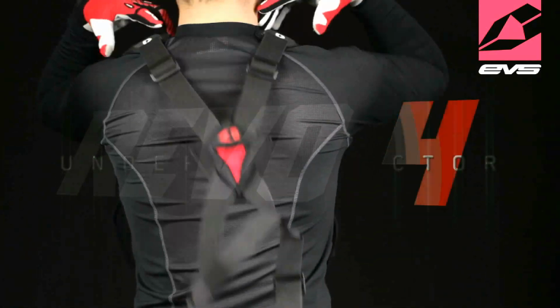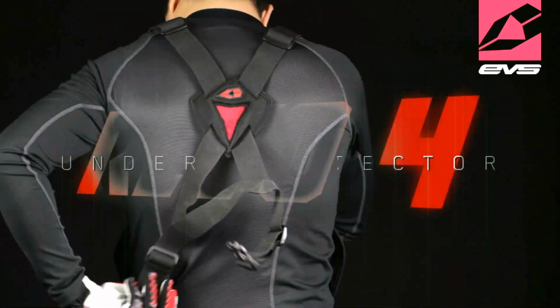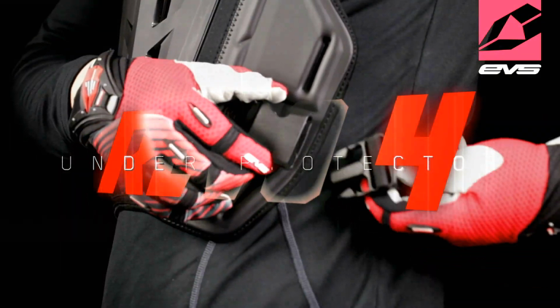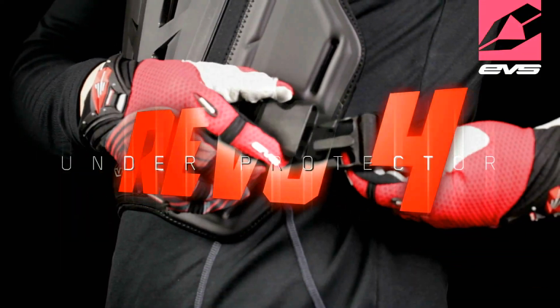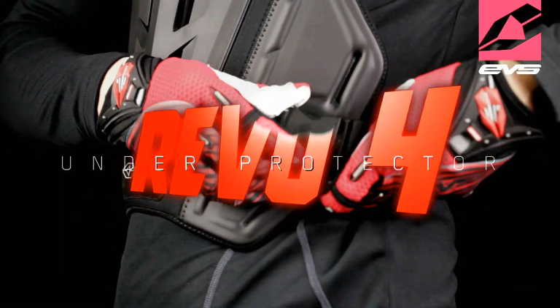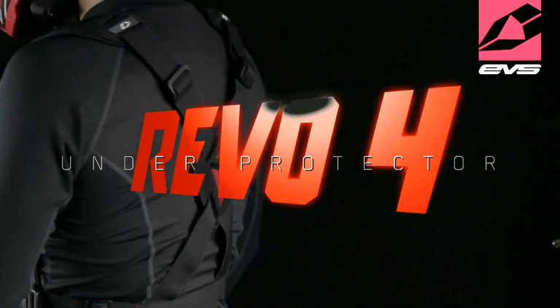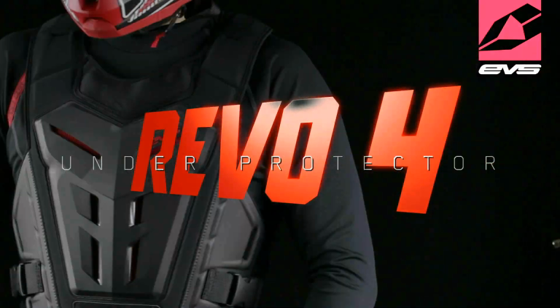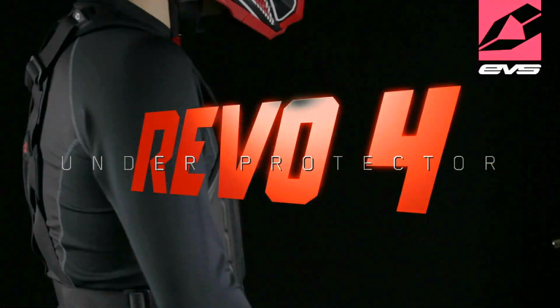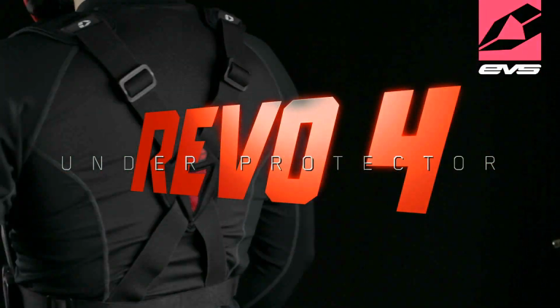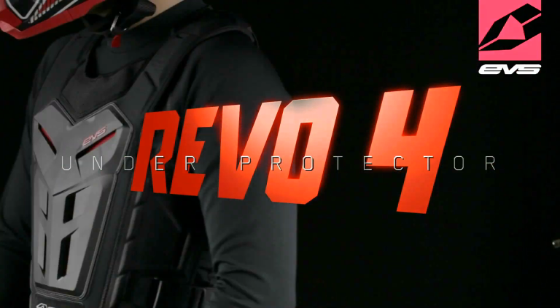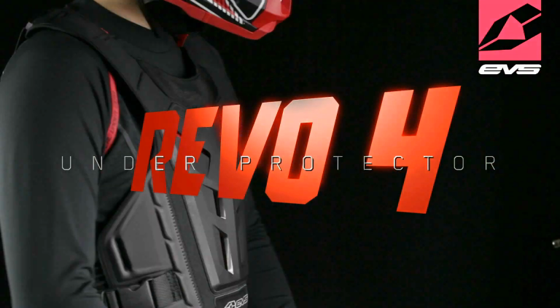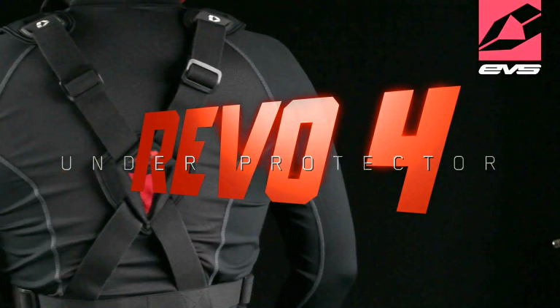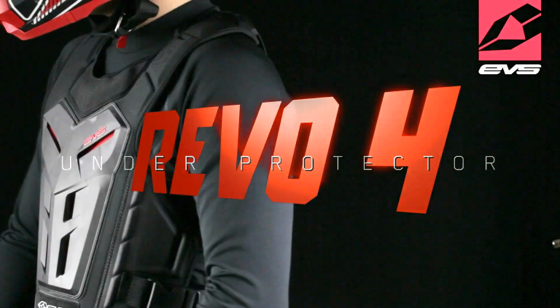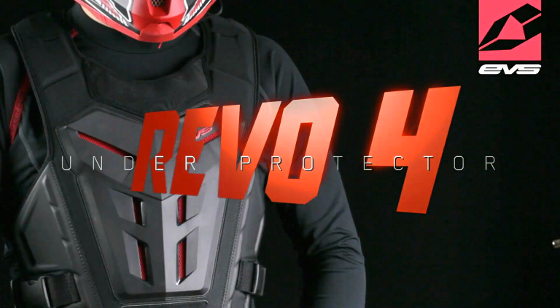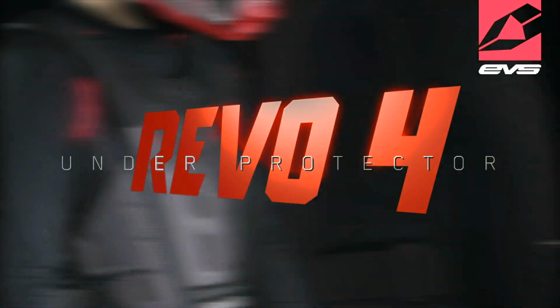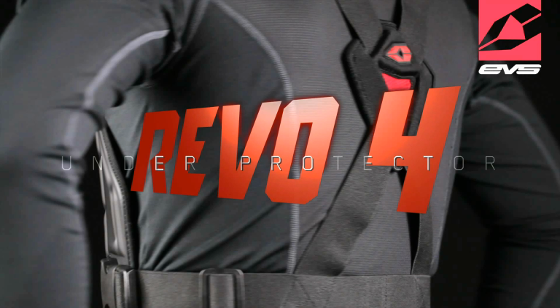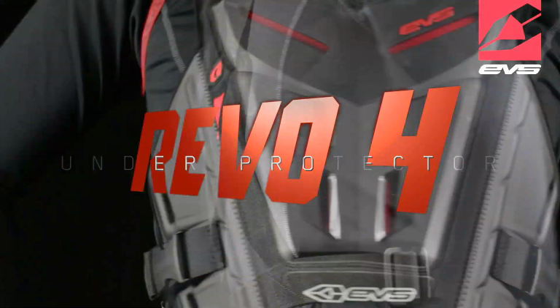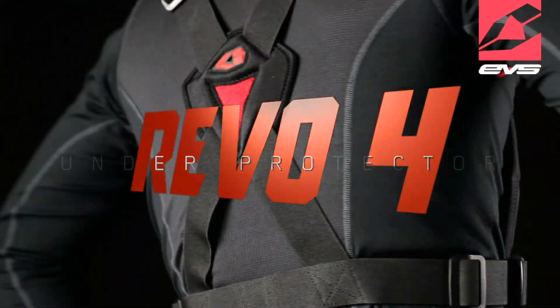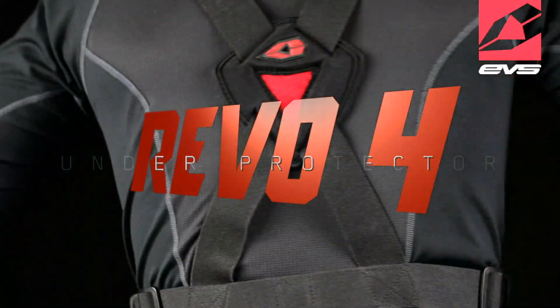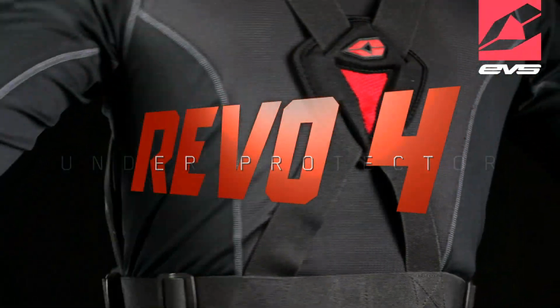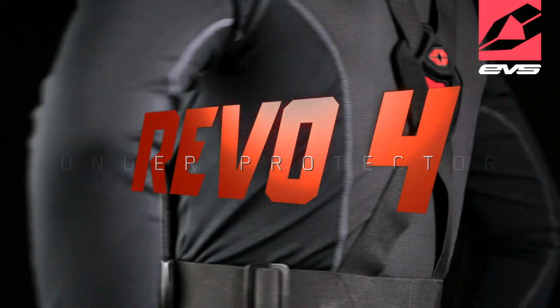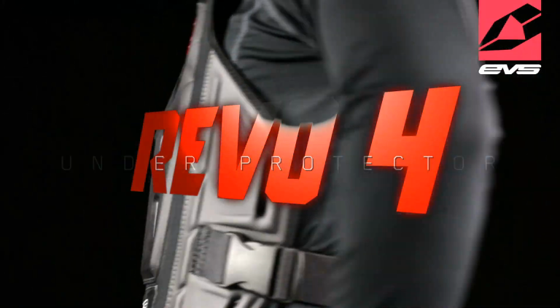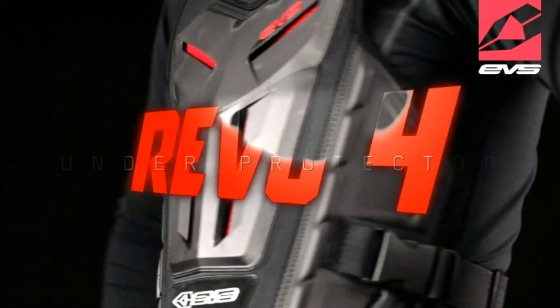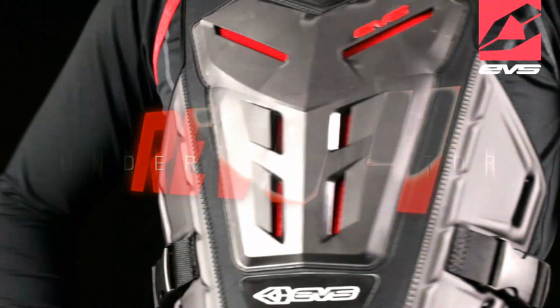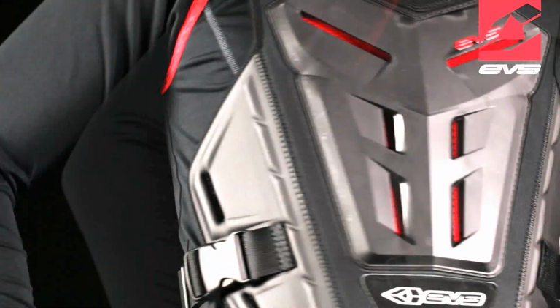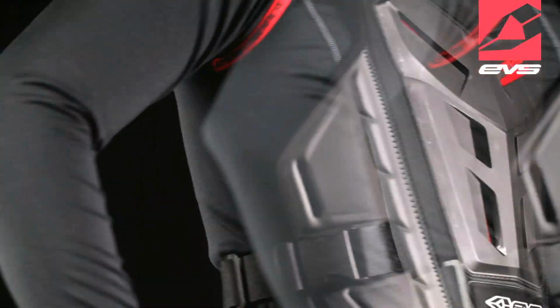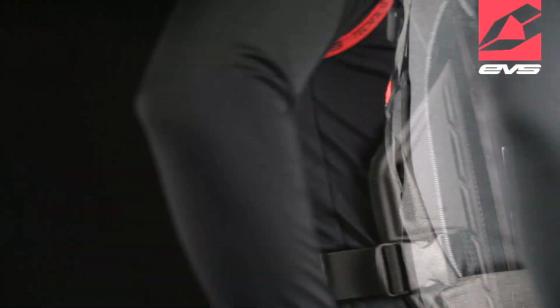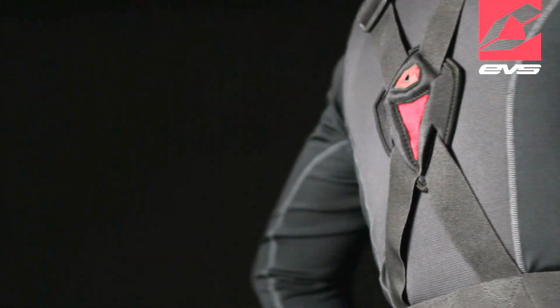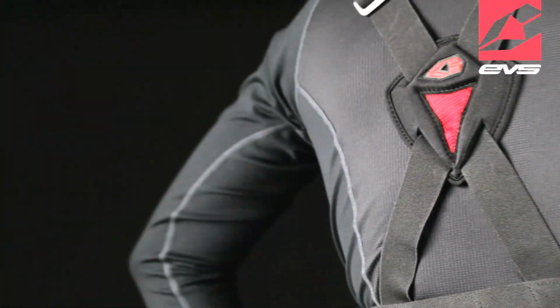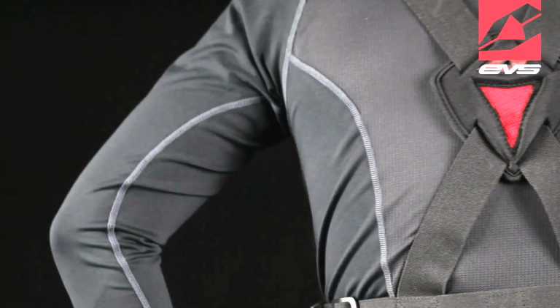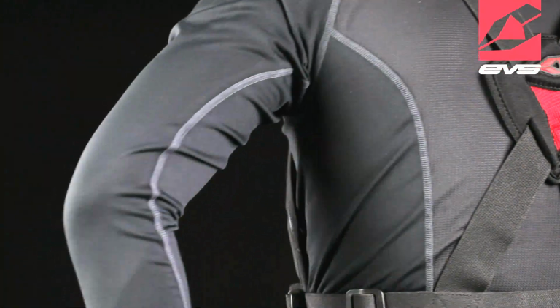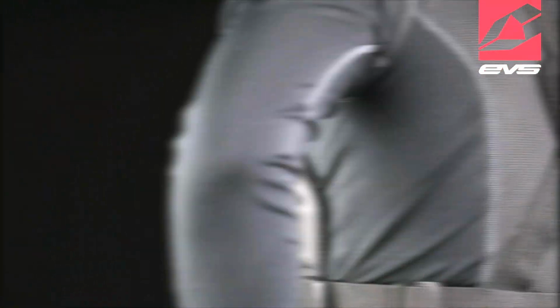The new Revolt 4 from EVS is an ultra-lightweight and form-fitting underprotector, designed with the comfort to be worn under the jersey while providing hard-hitting roost protection.